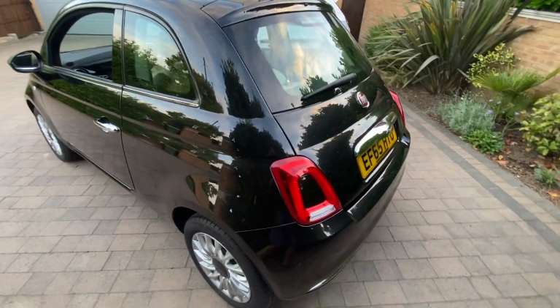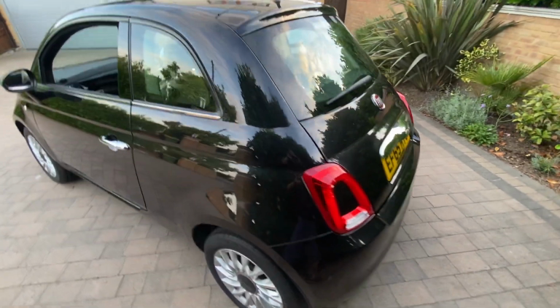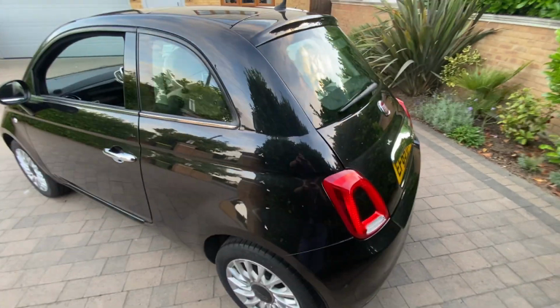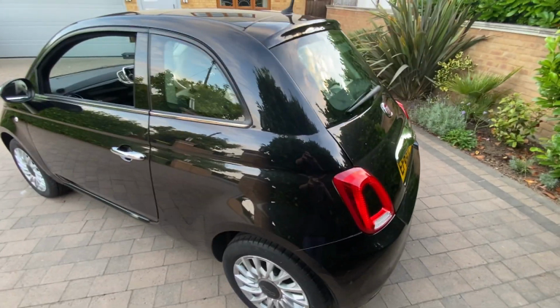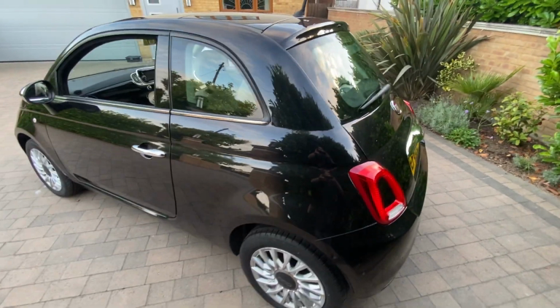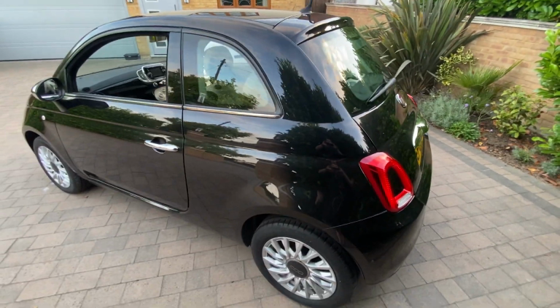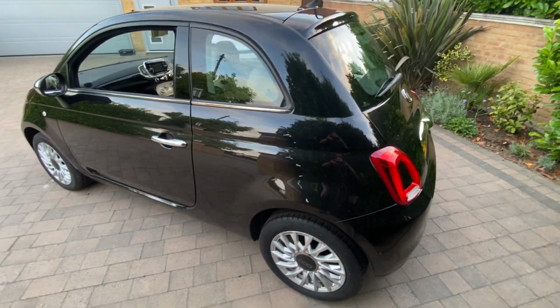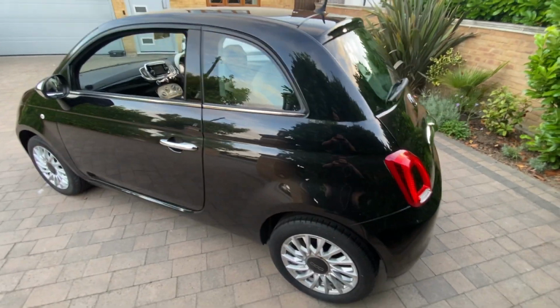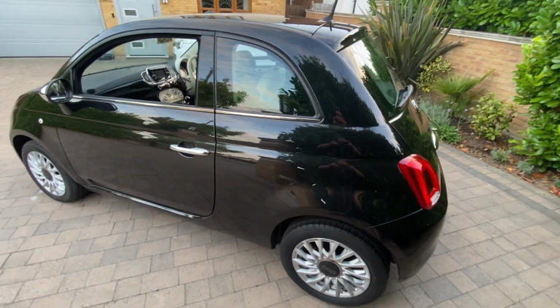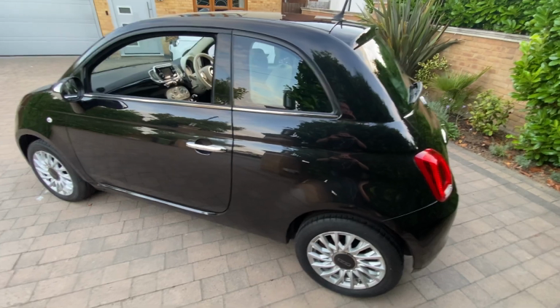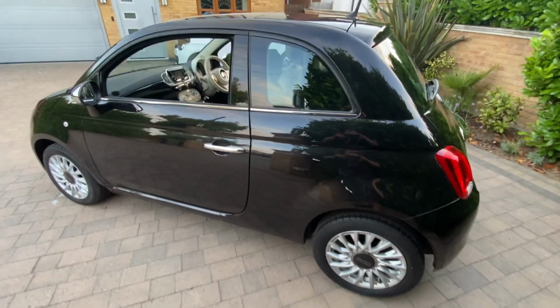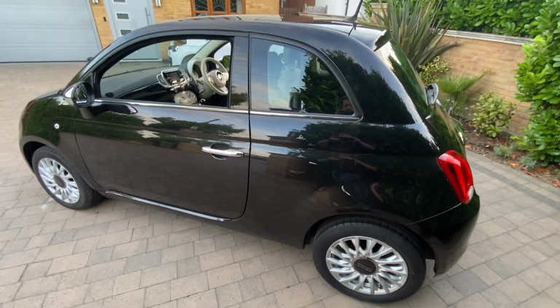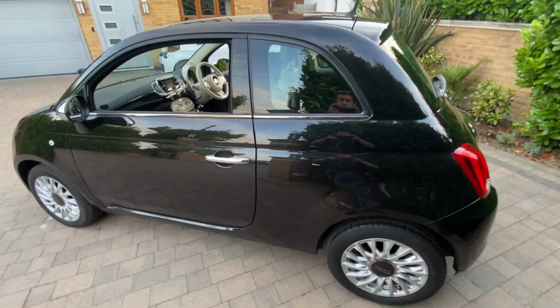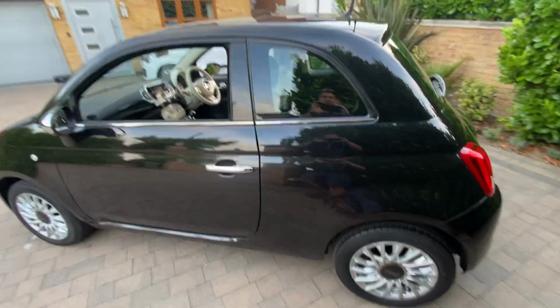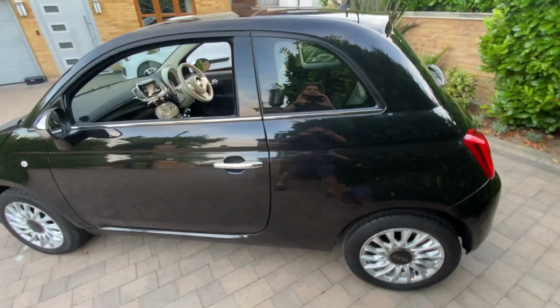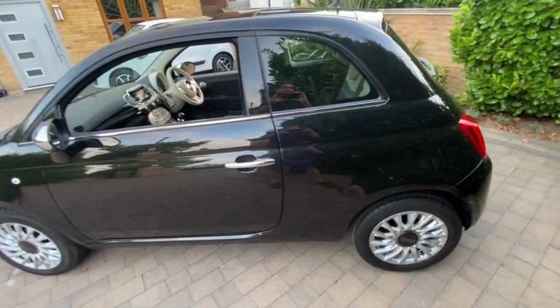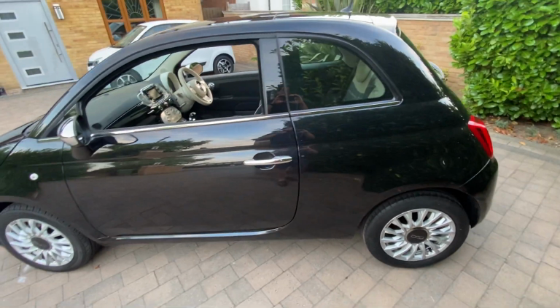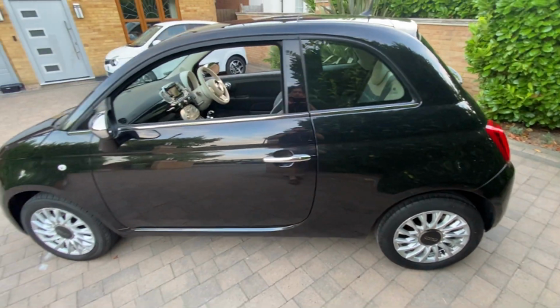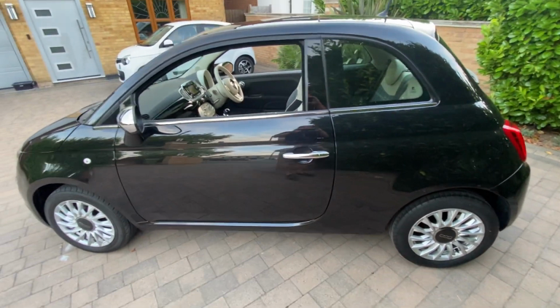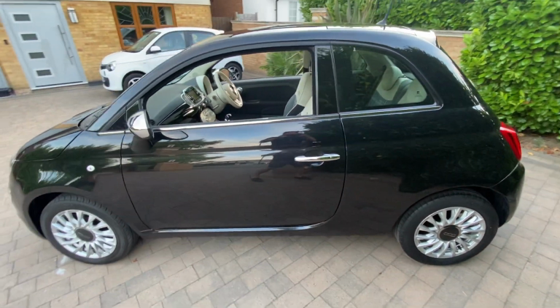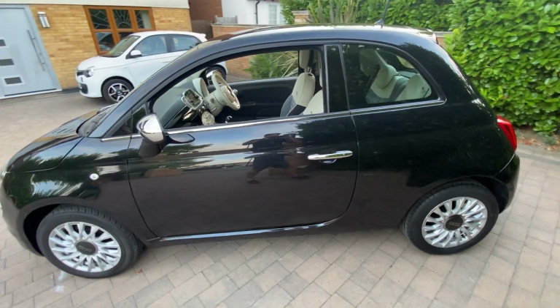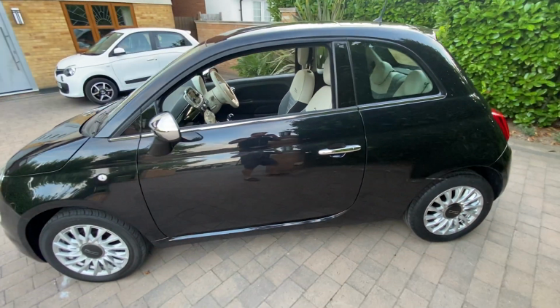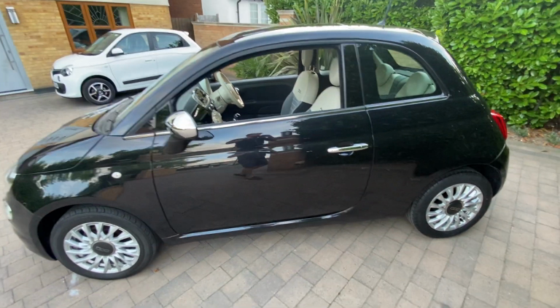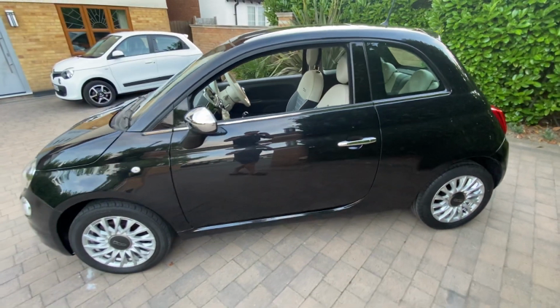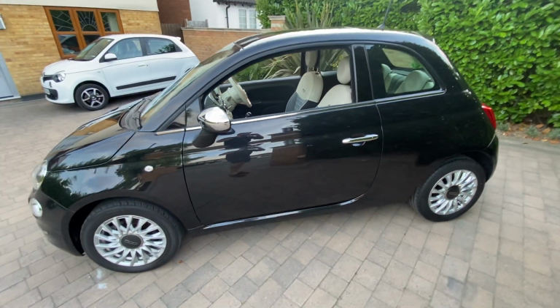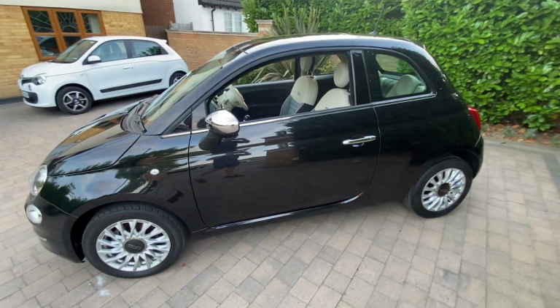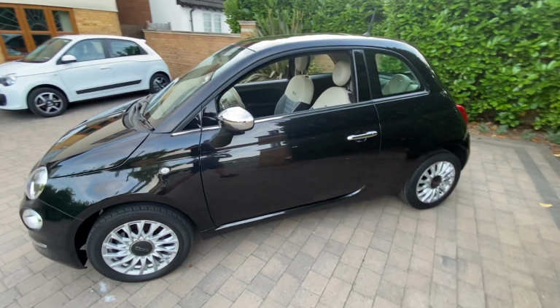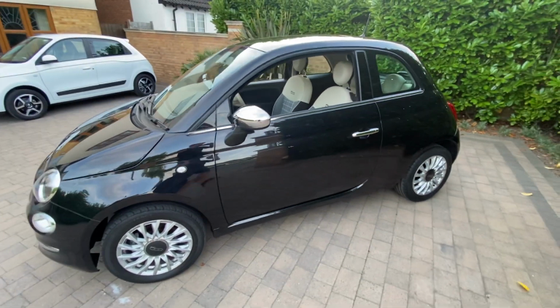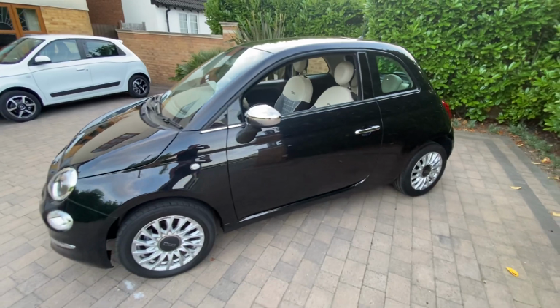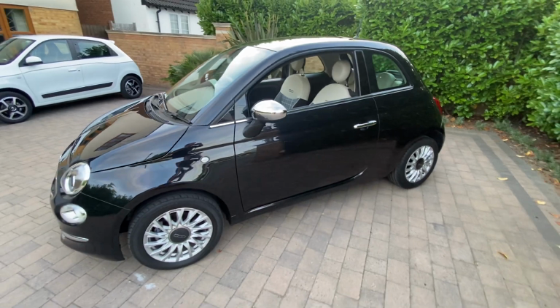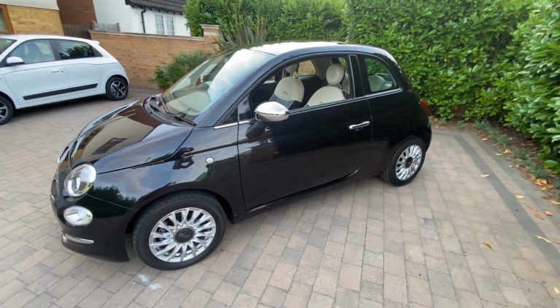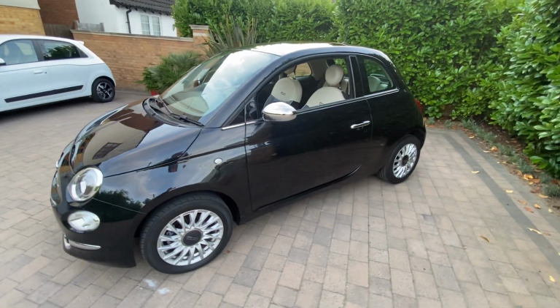It's very frugal on fuel, cheap to insure, and being a 2016 model this car still benefits from the low road tax of only £20 per year.